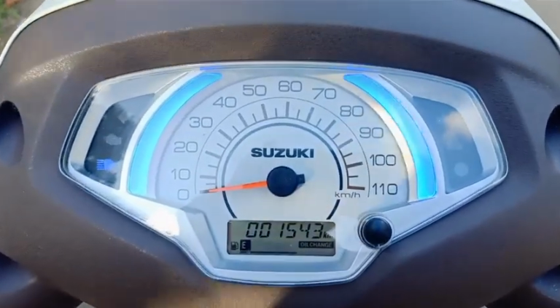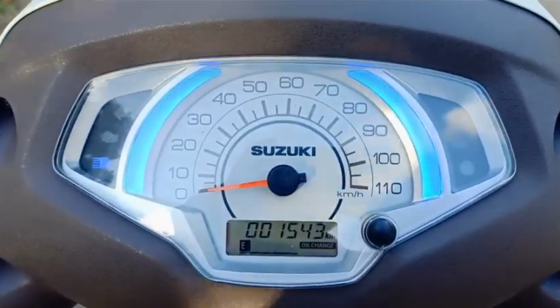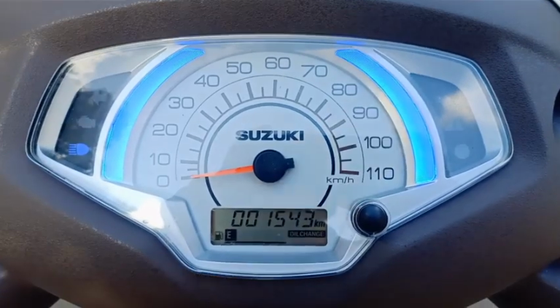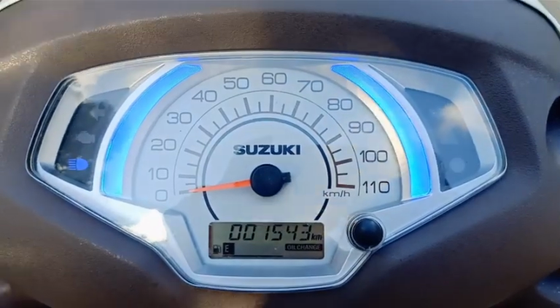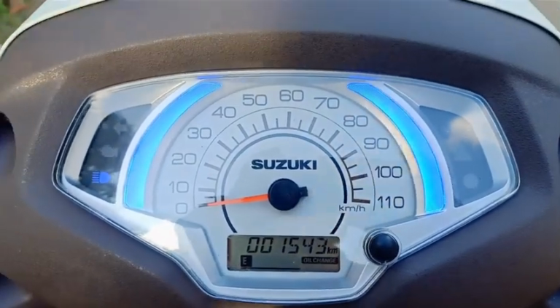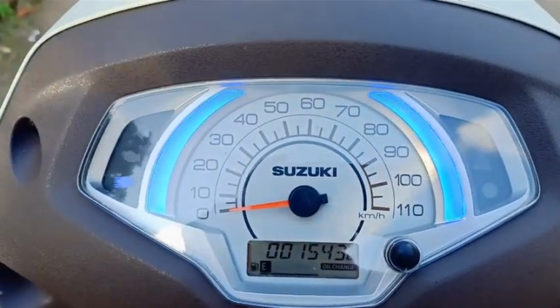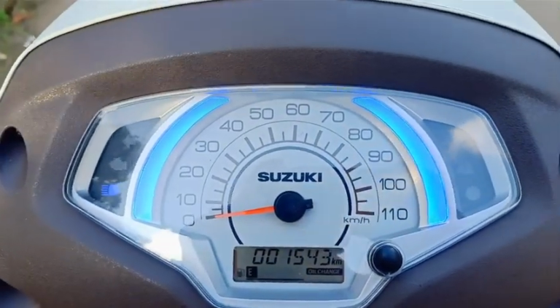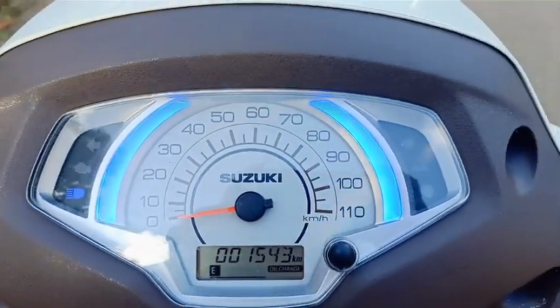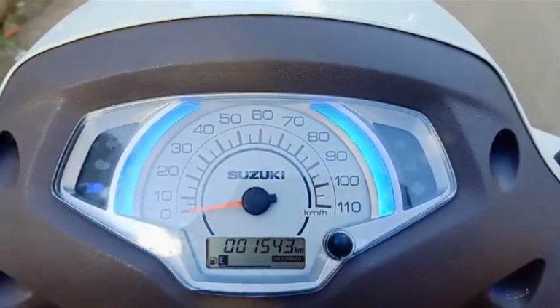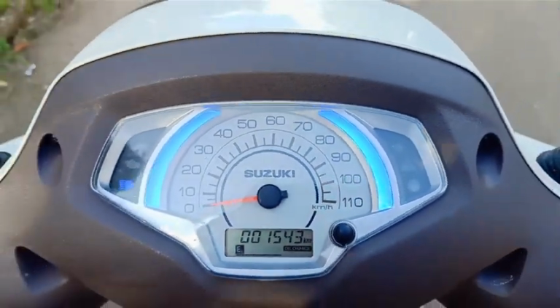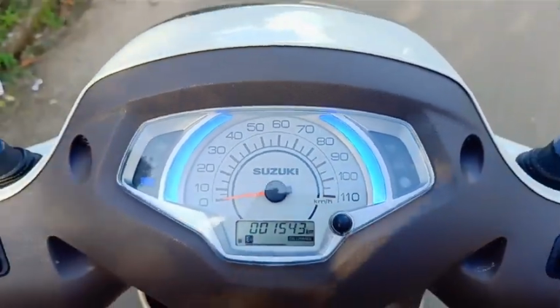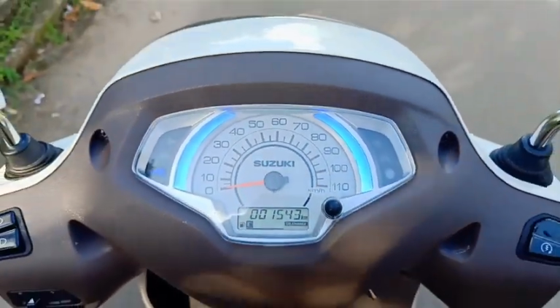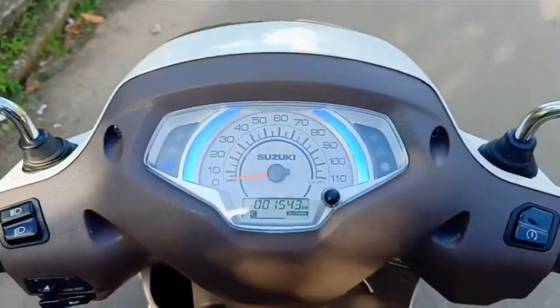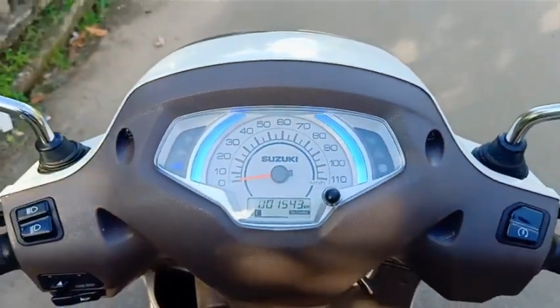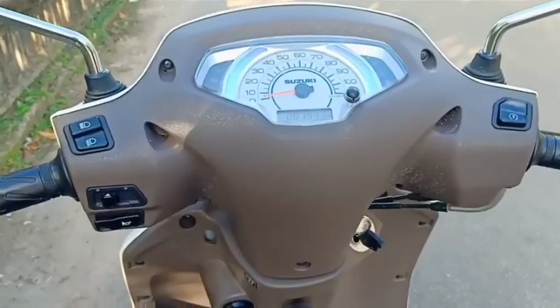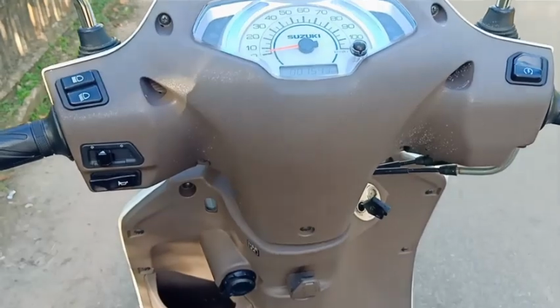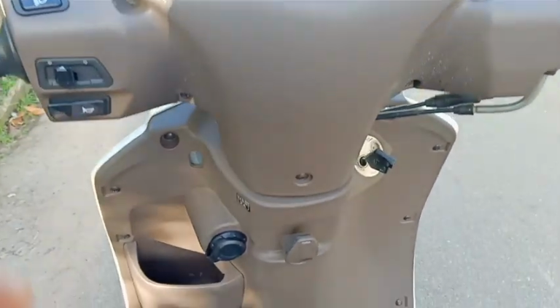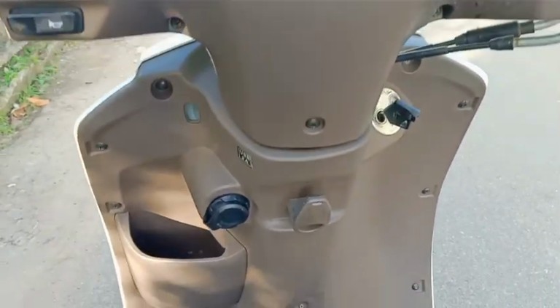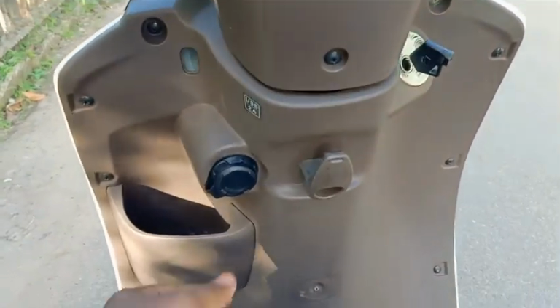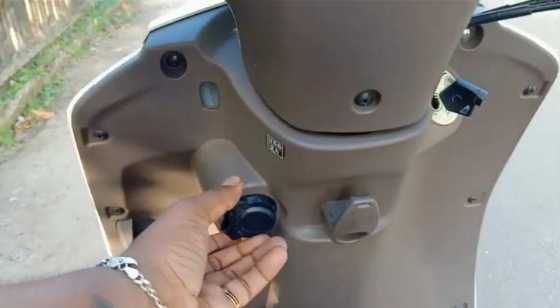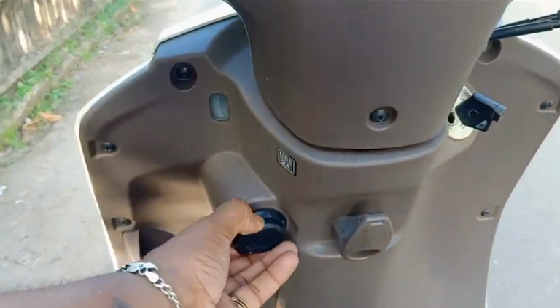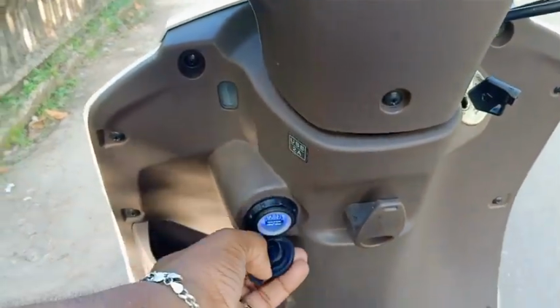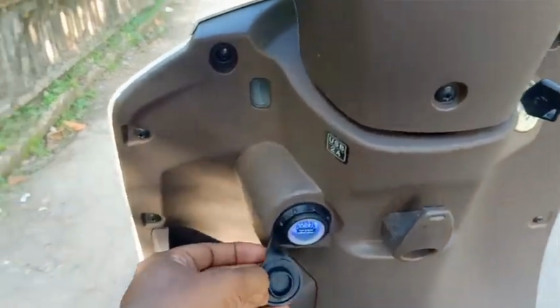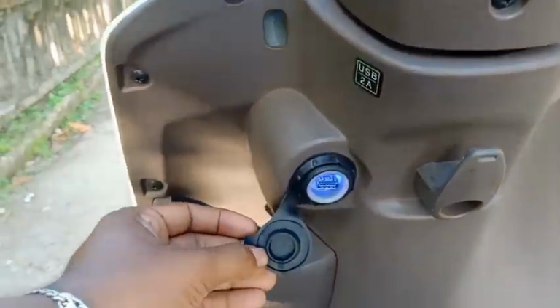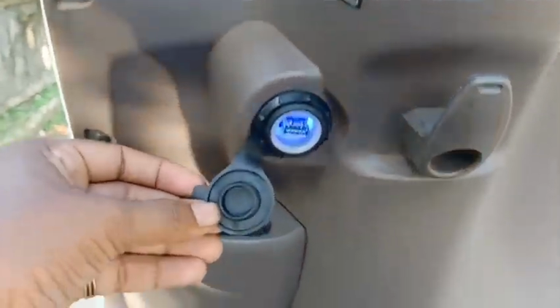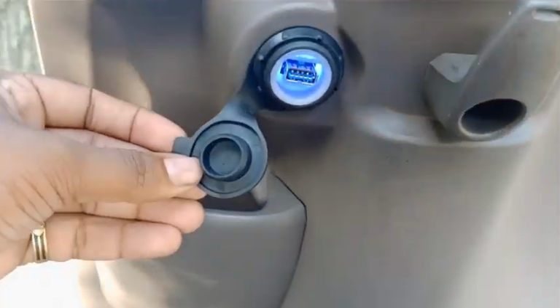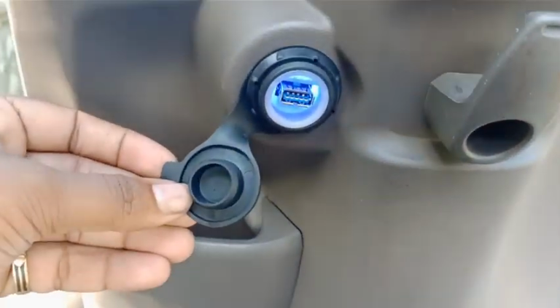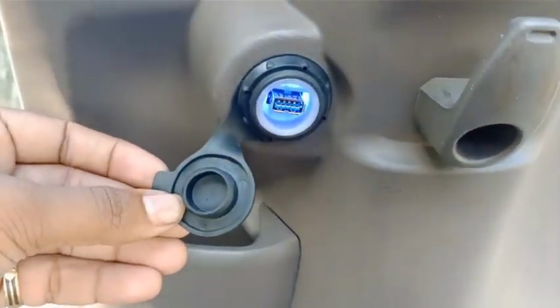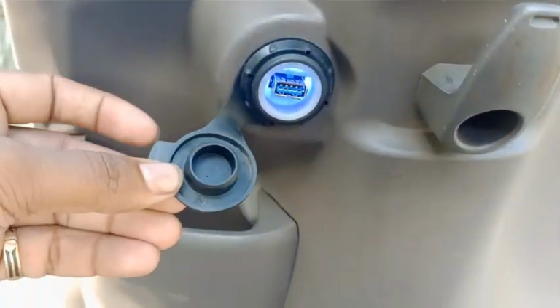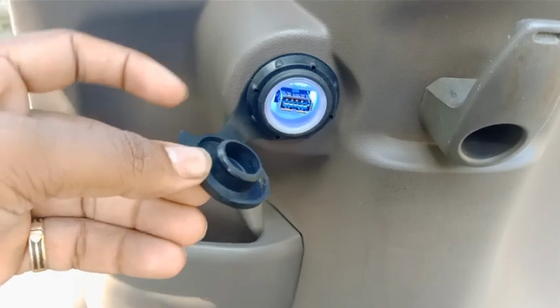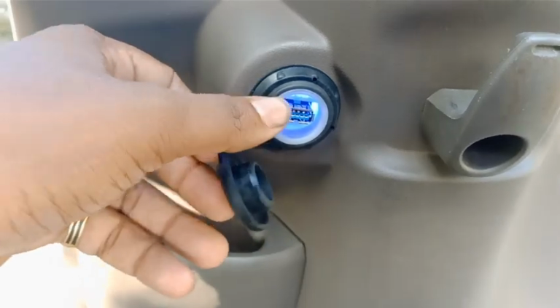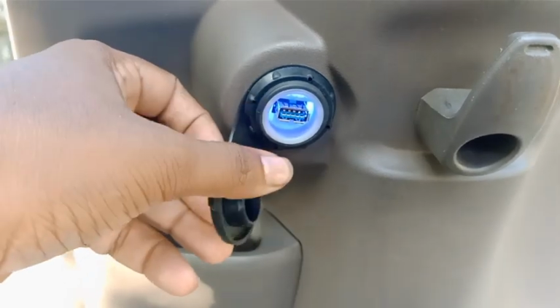For the economy speed, a new LED is added to the service indicator and it is really cool. The oil change indicator is added. There is also a USB charger port with blue light.